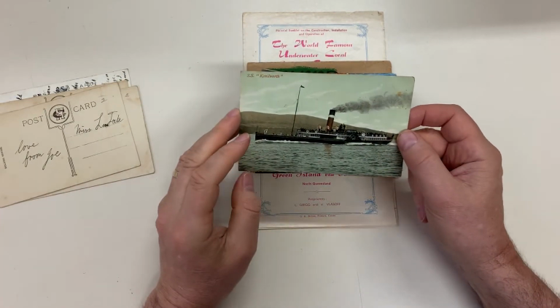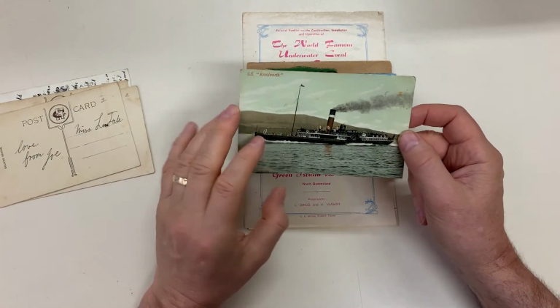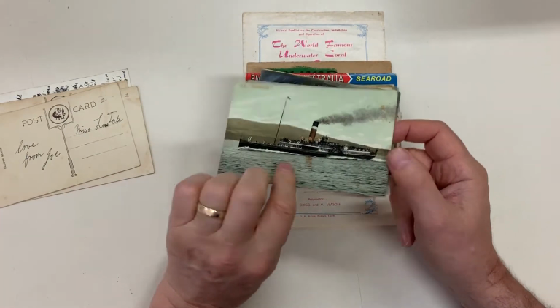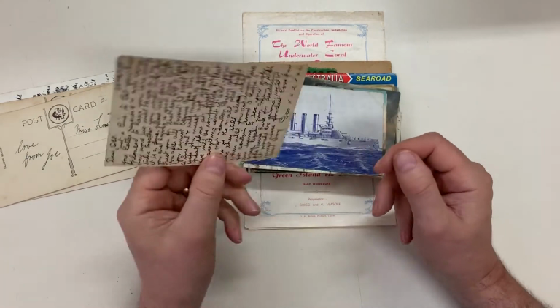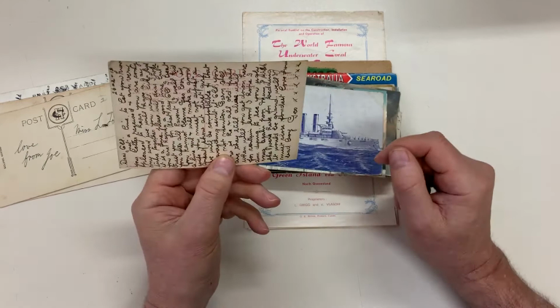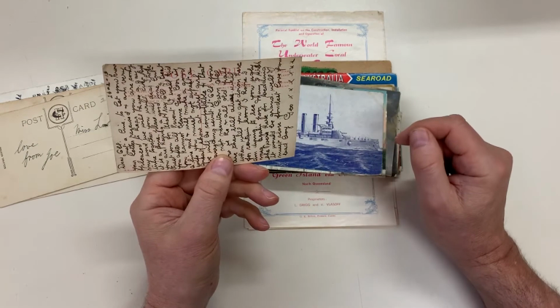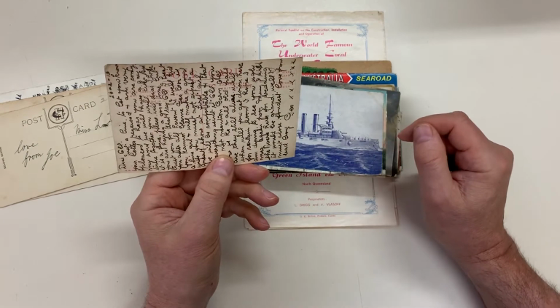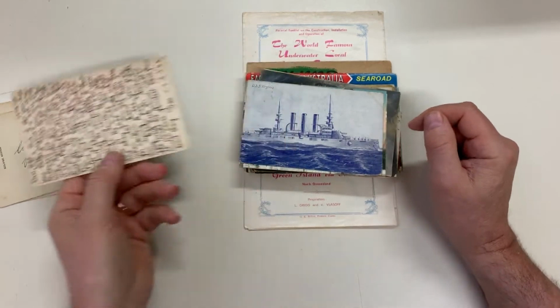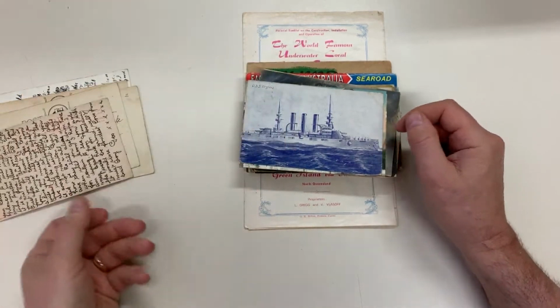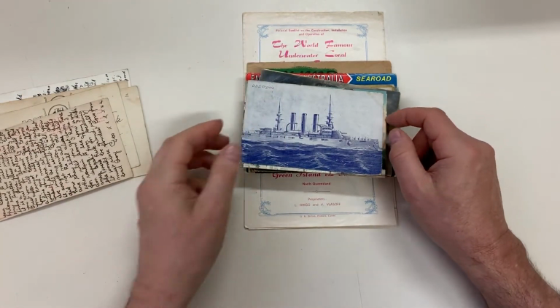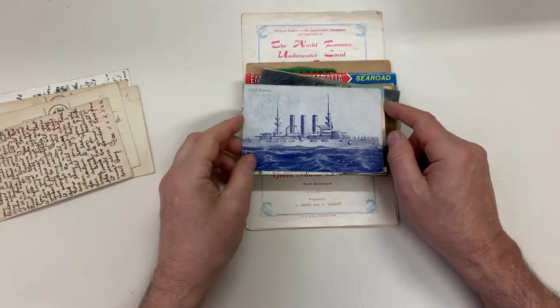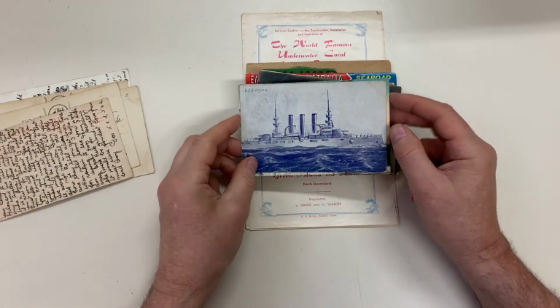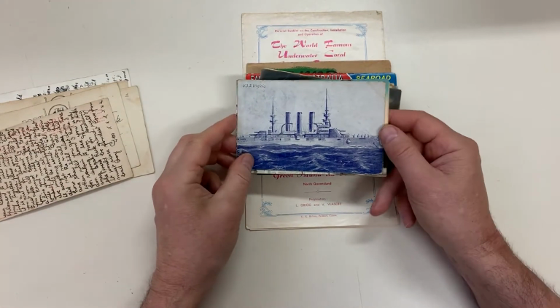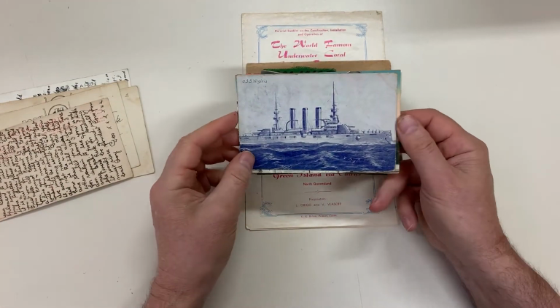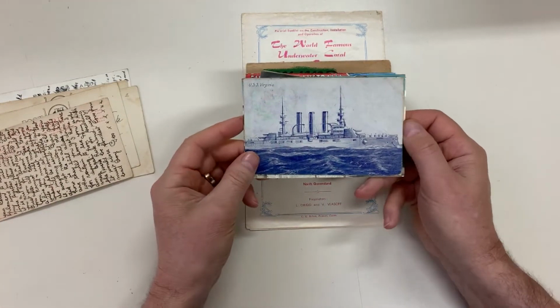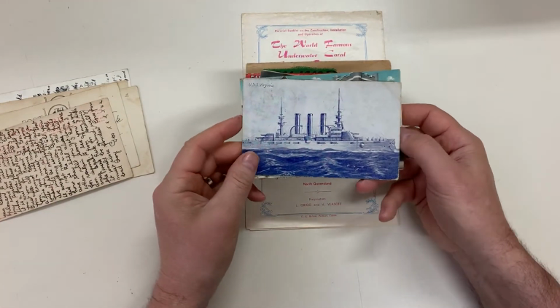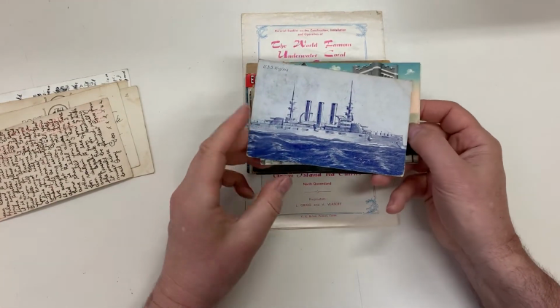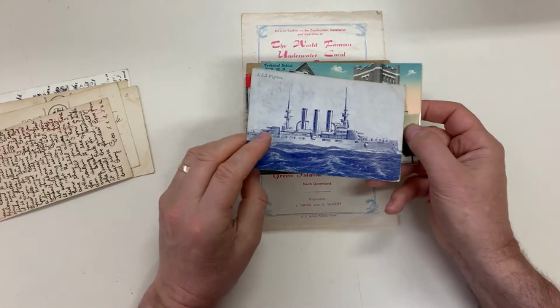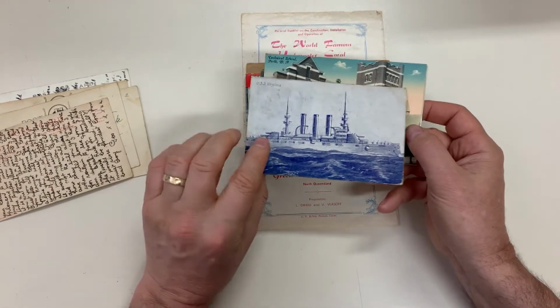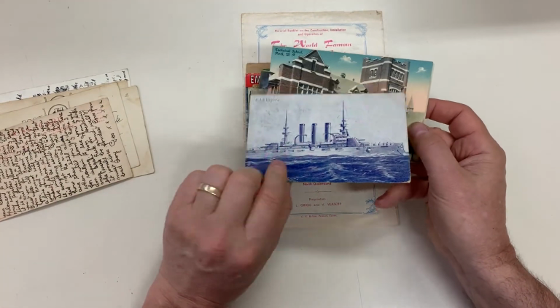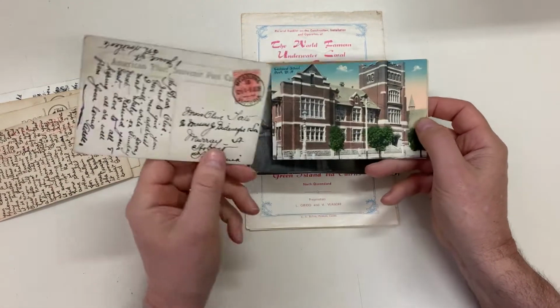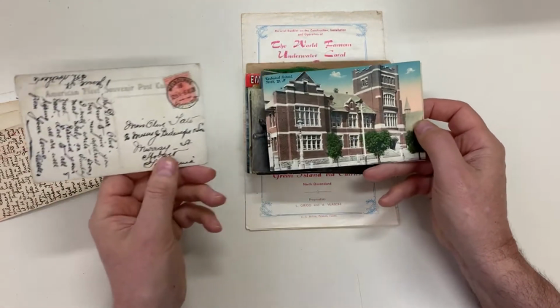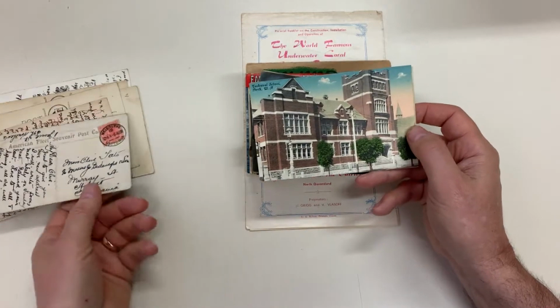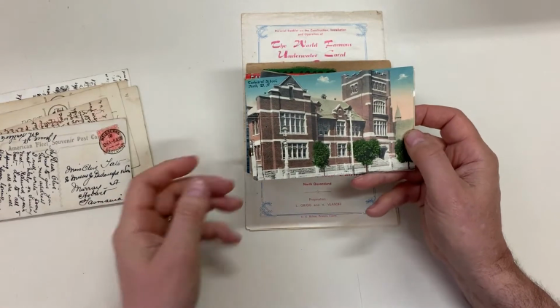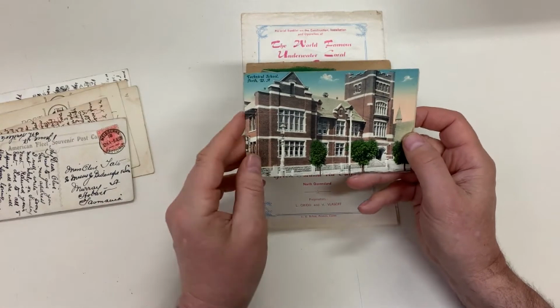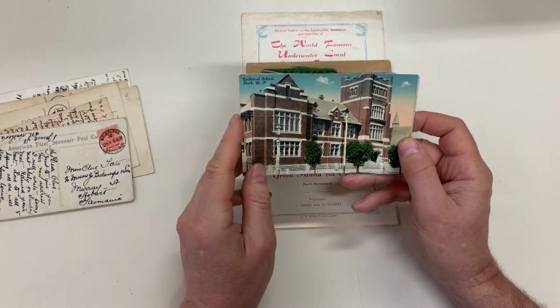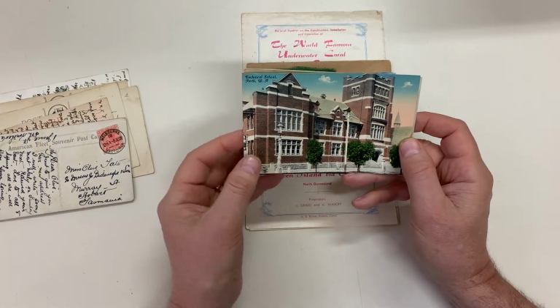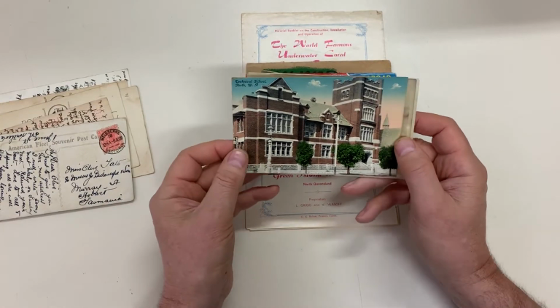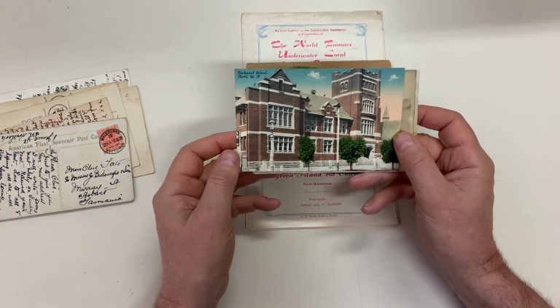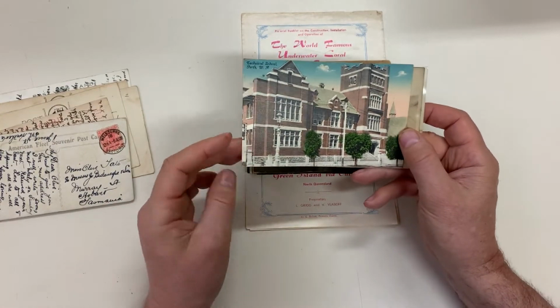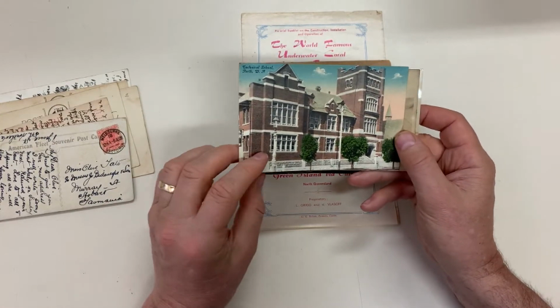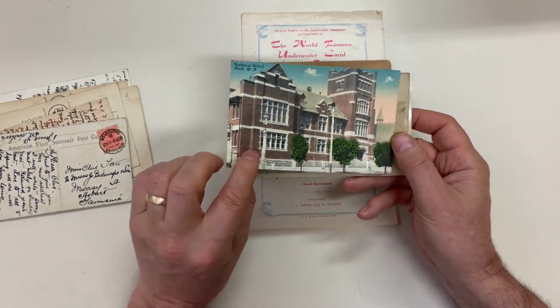SS Kenilworth — it's an English card. USS Virginia from the 1908 fleet series. Technical School, Perth.